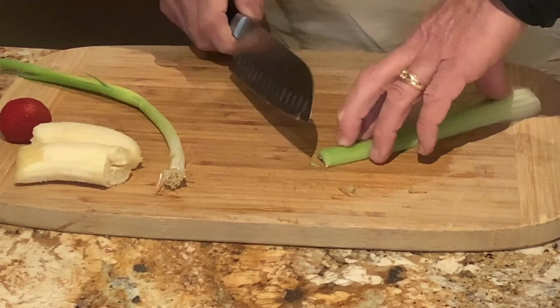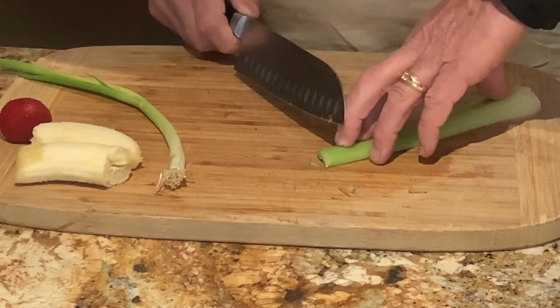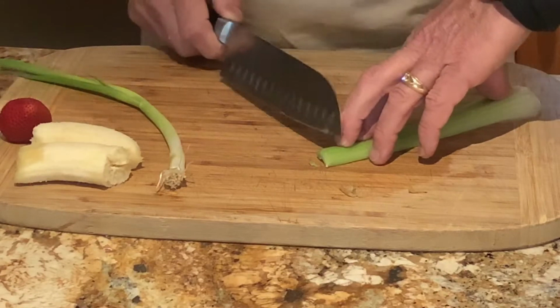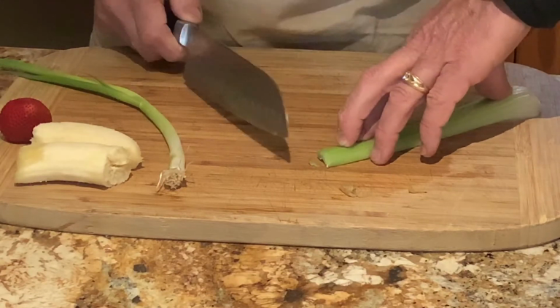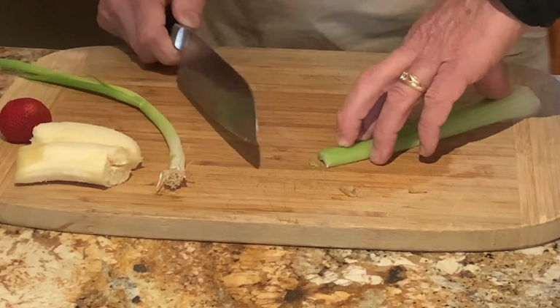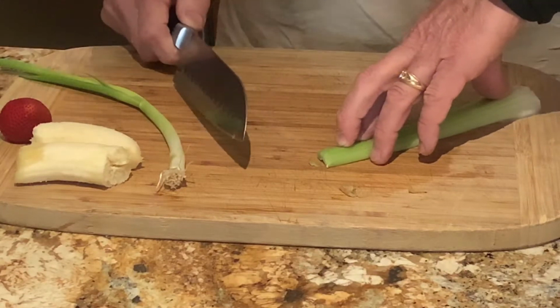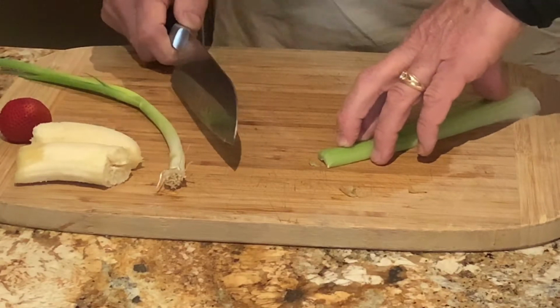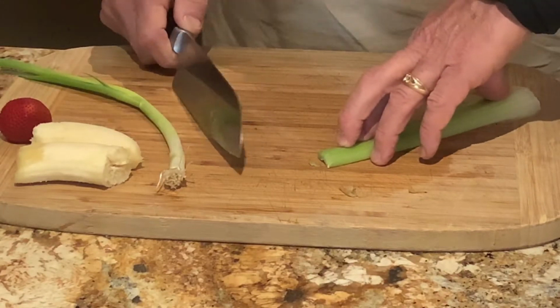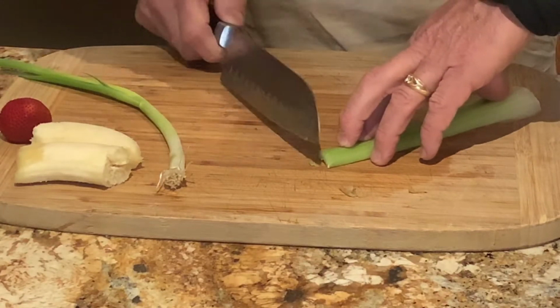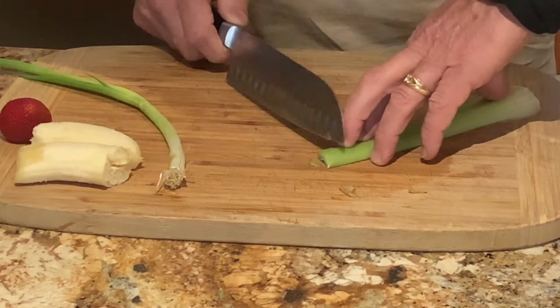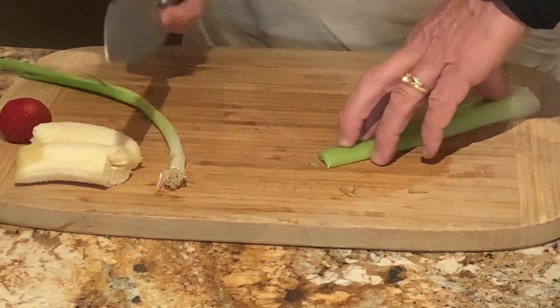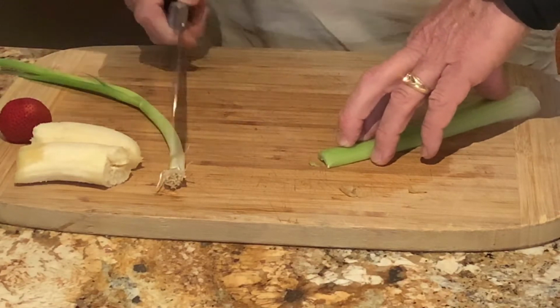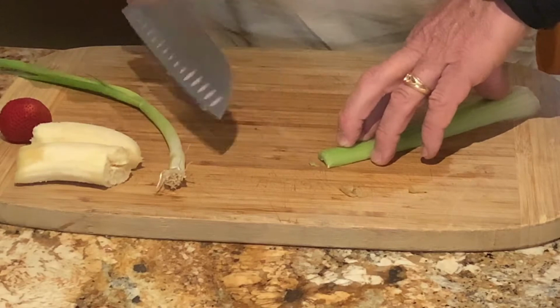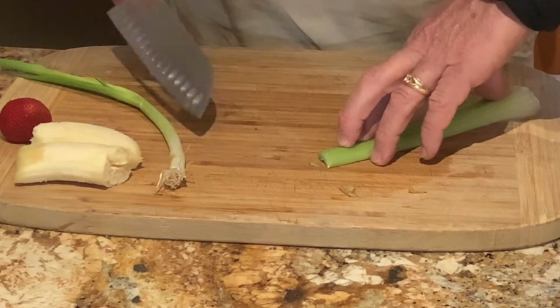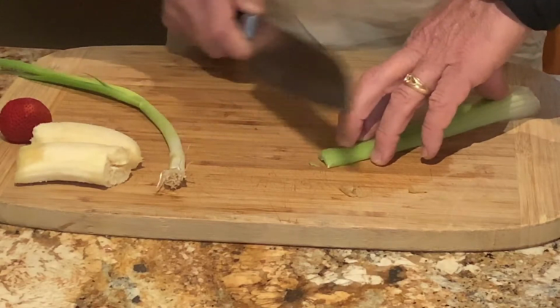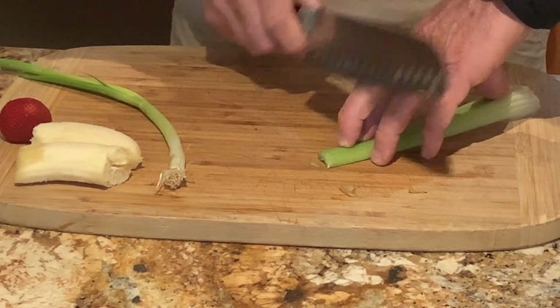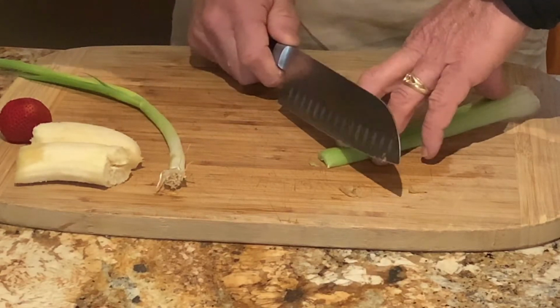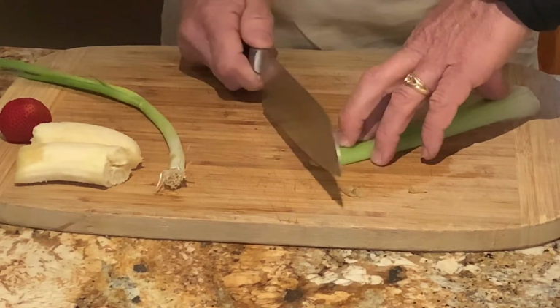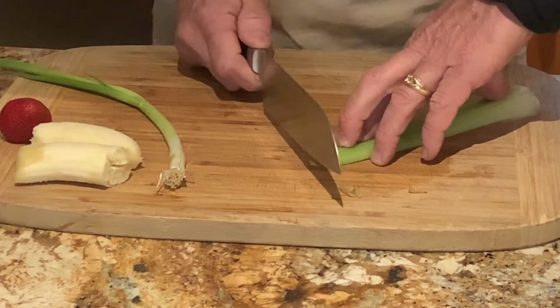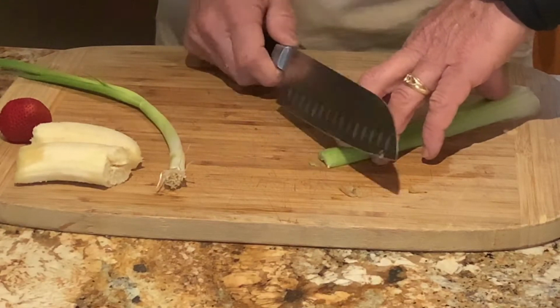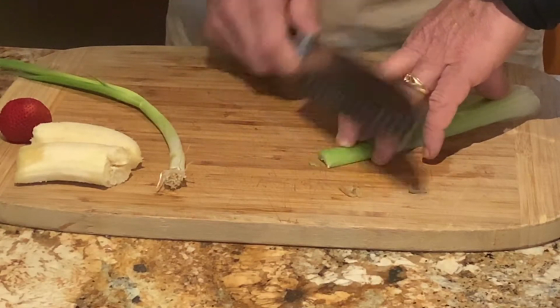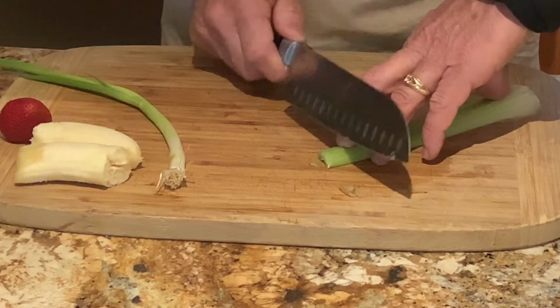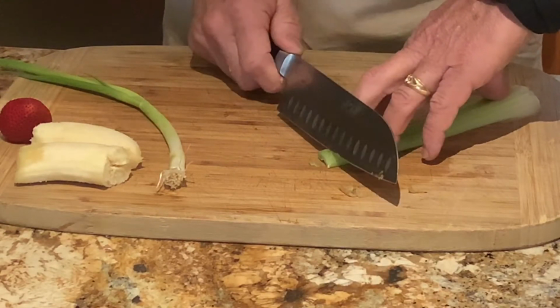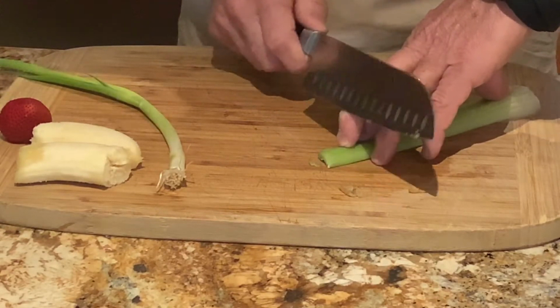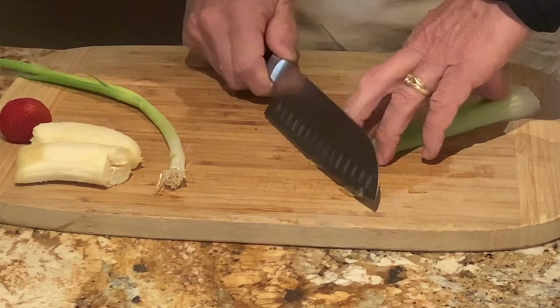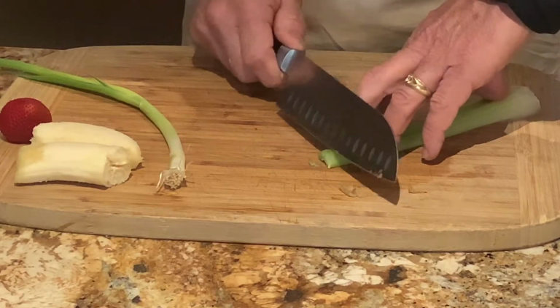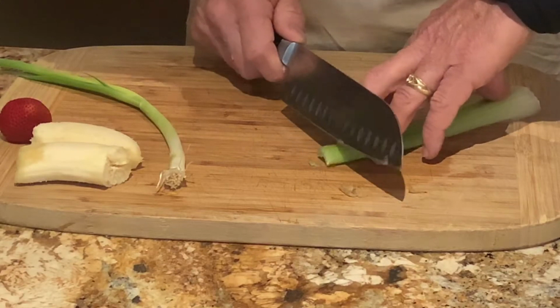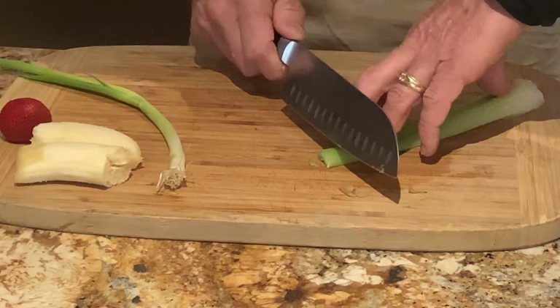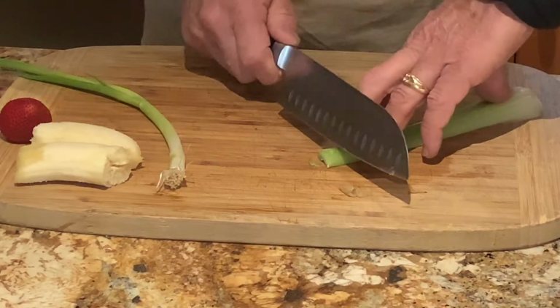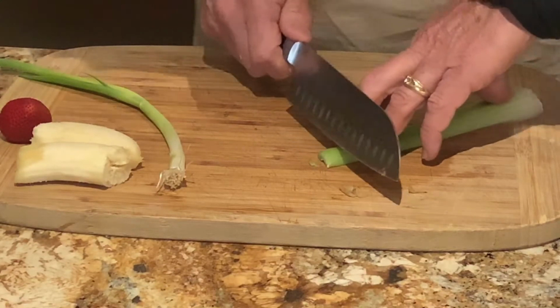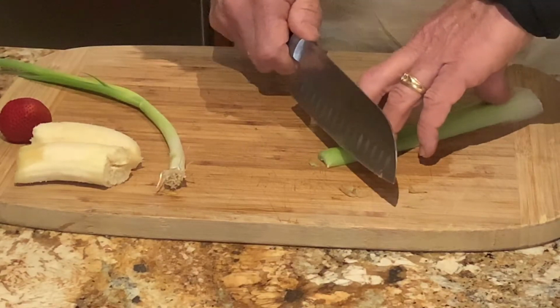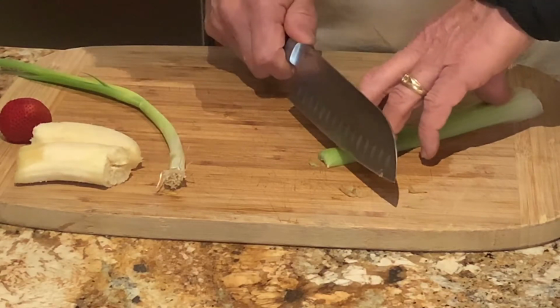I actually did cut my knuckle when I first learned this — I was cooking for a lot of people and sliced the front of my knuckle off because I moved the knife too high. So you want to angle the knife away, and basically just machine-gun it.